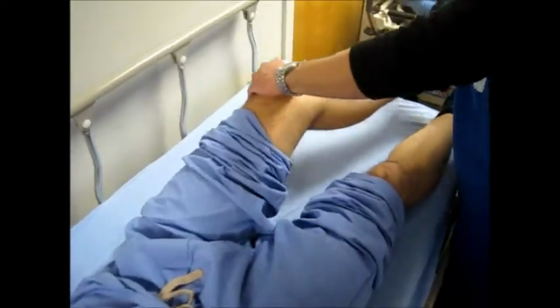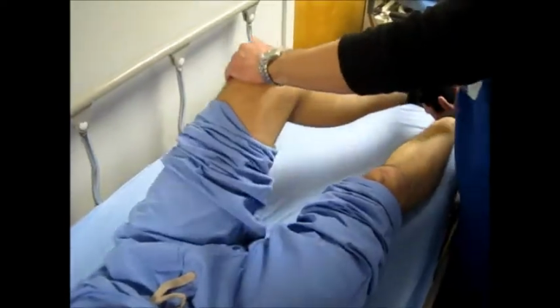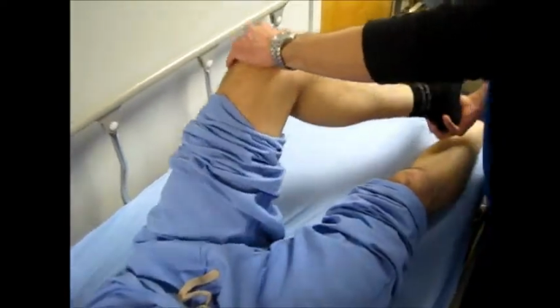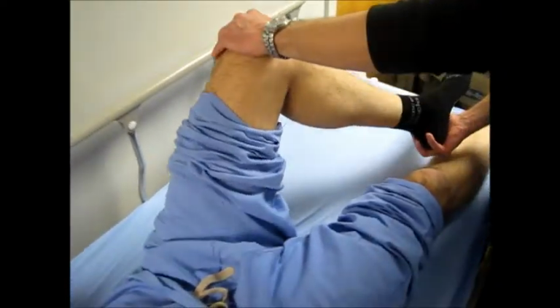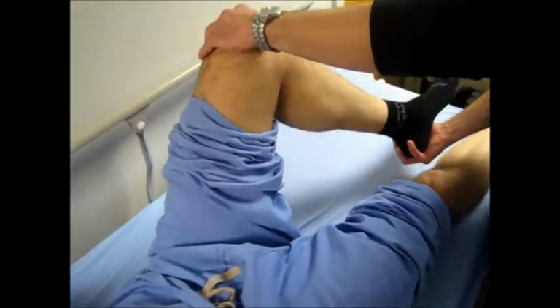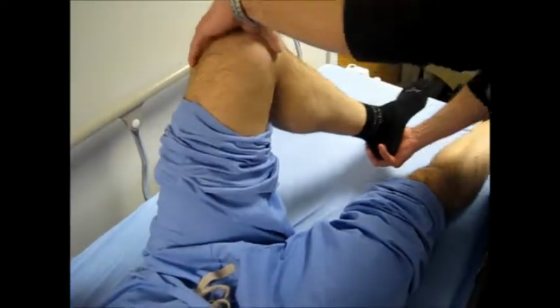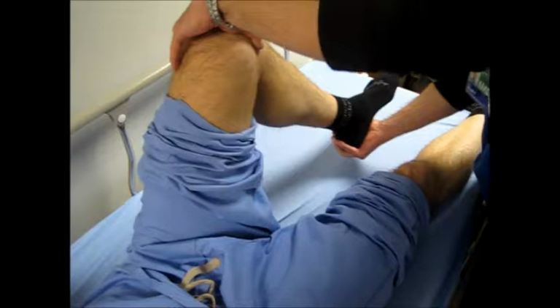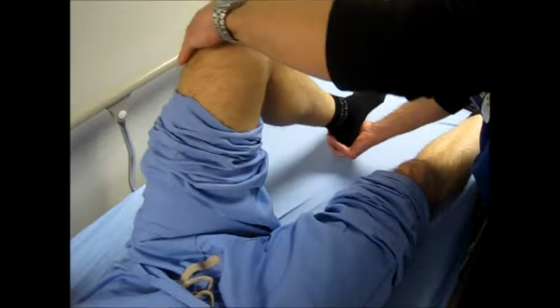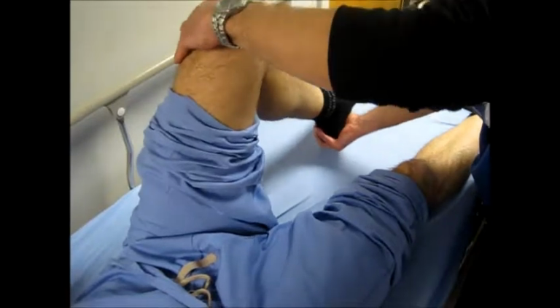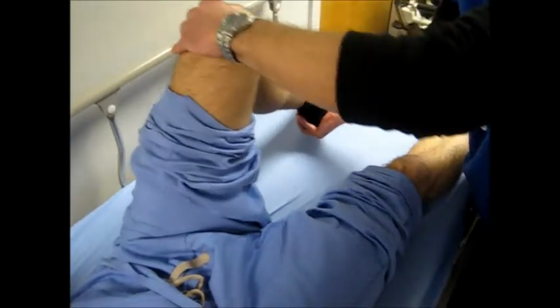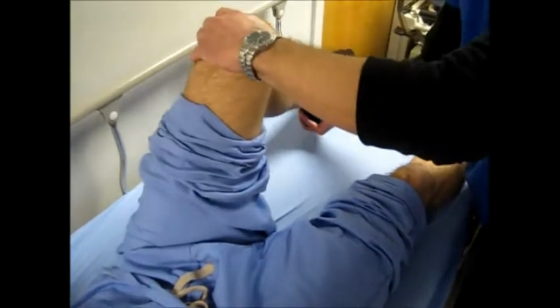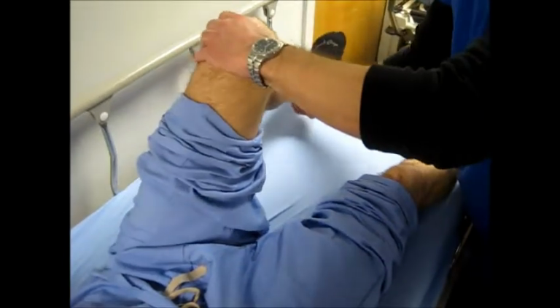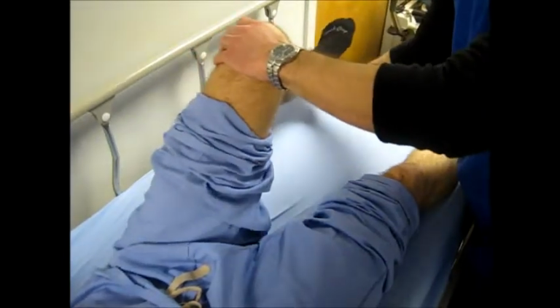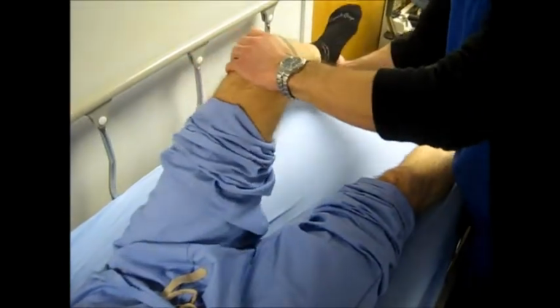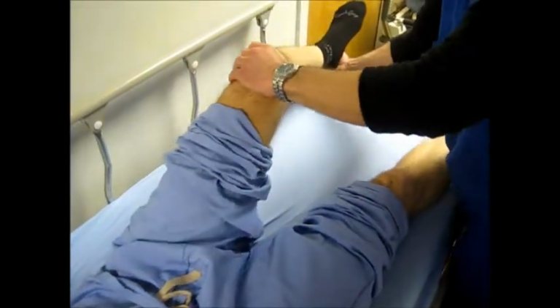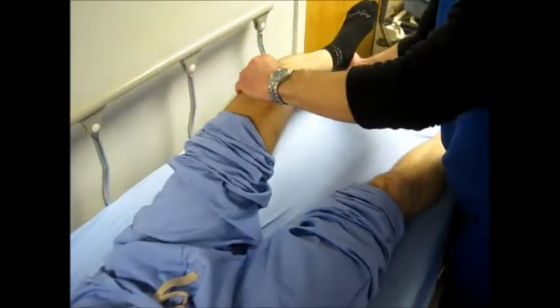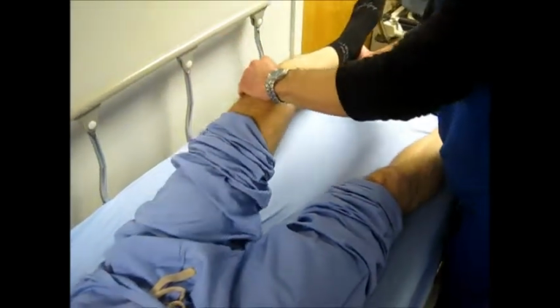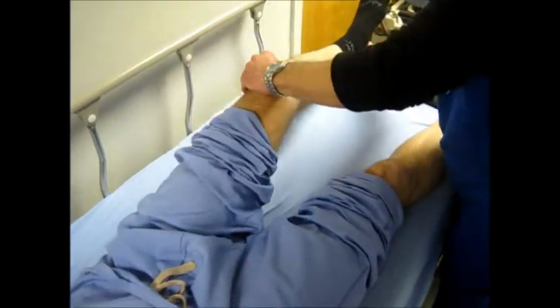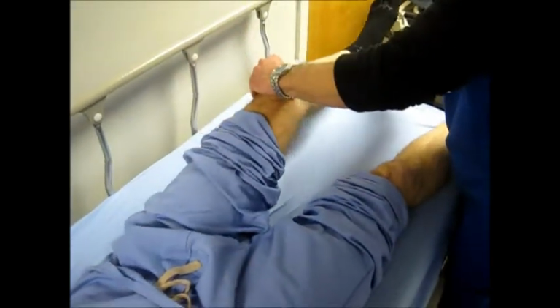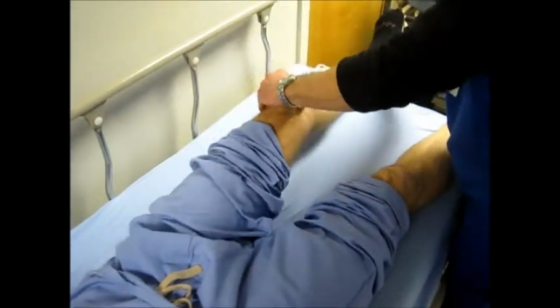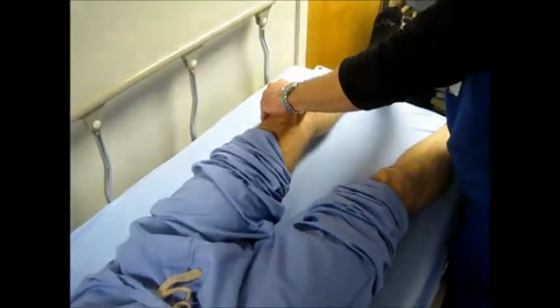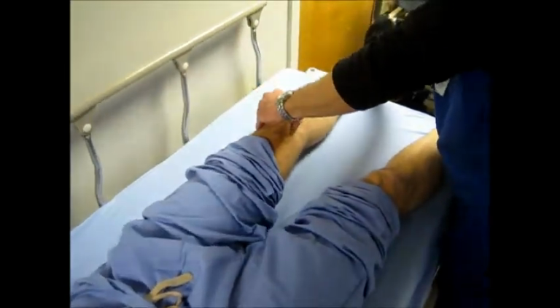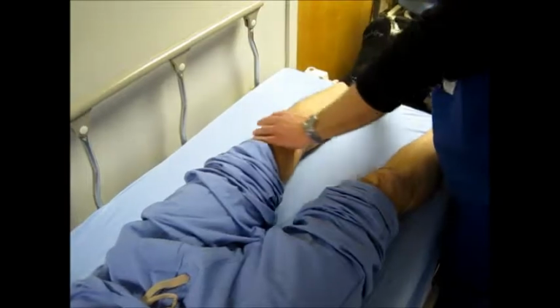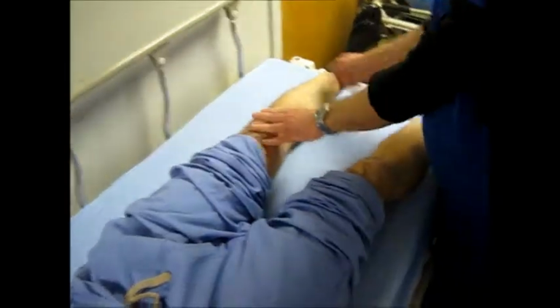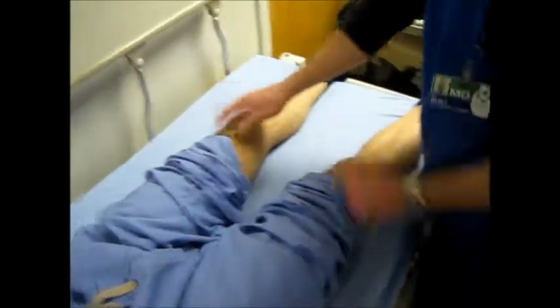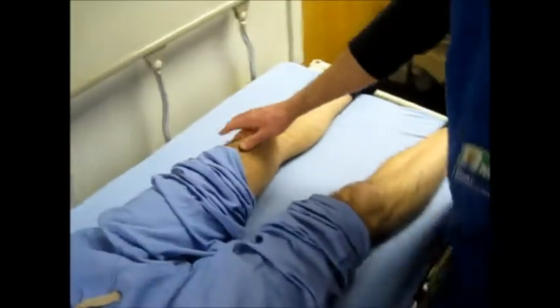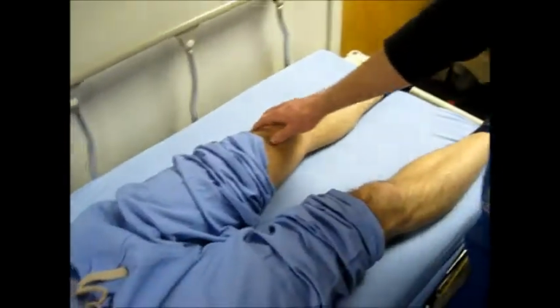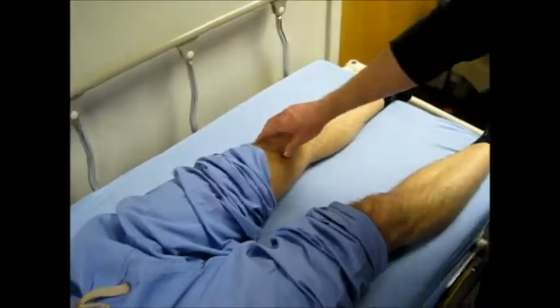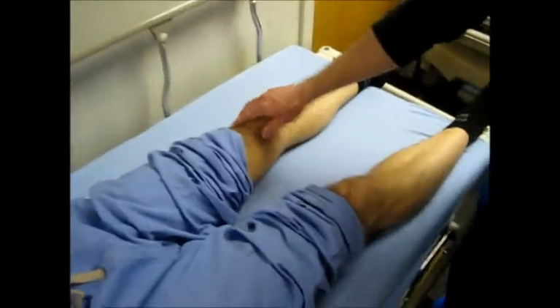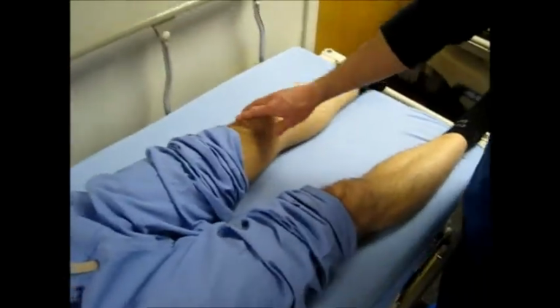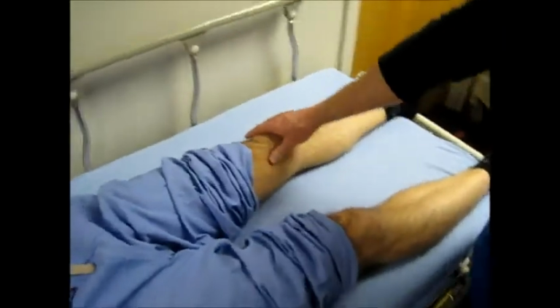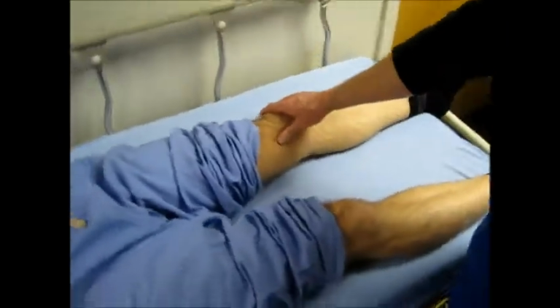This patient also has a history of meniscal injury on this knee, which might account for that — a little snap there. So there may be just some remnants of the meniscal injury here.